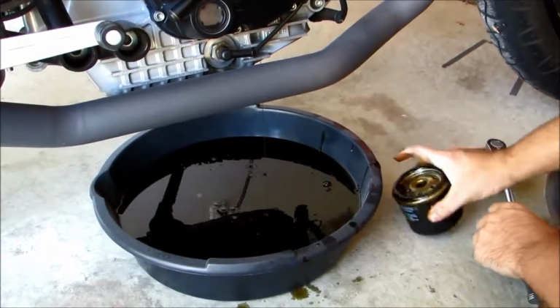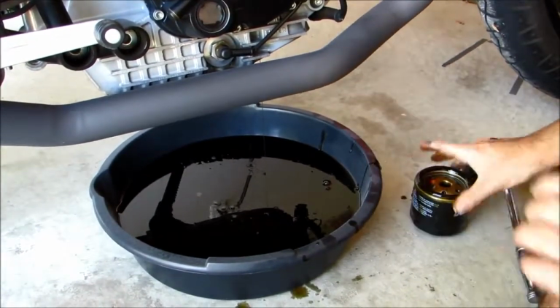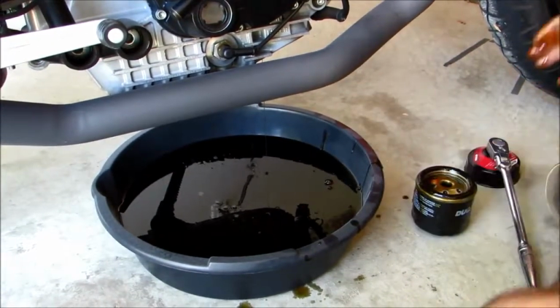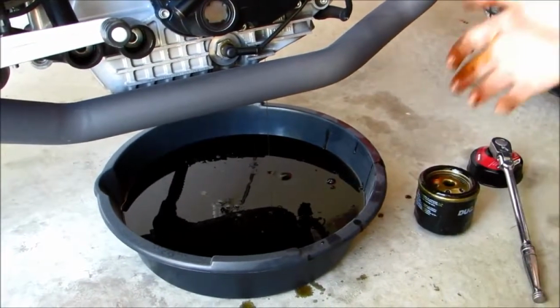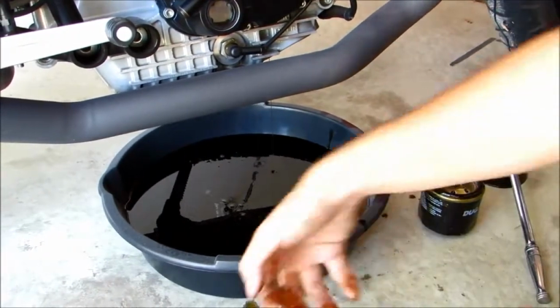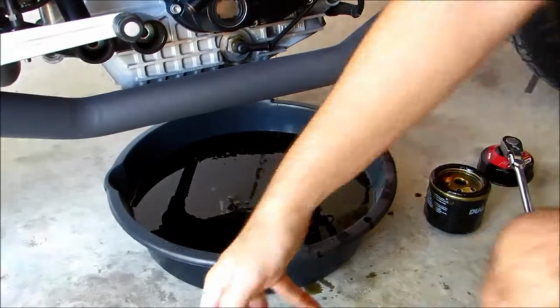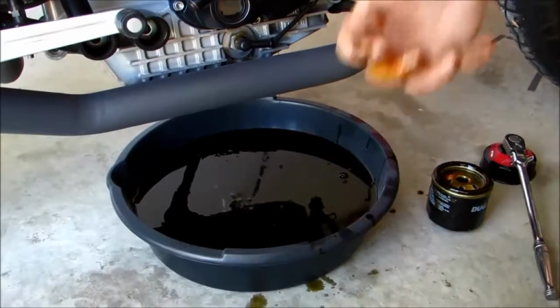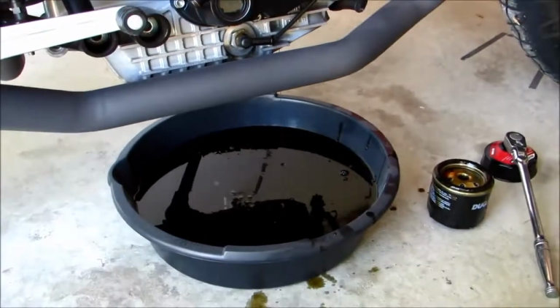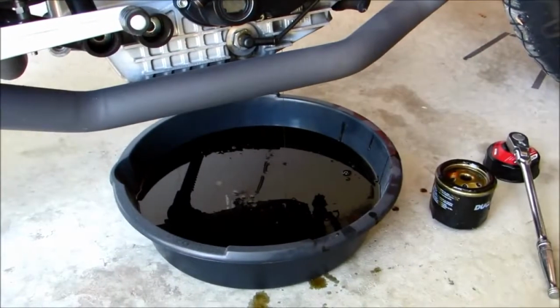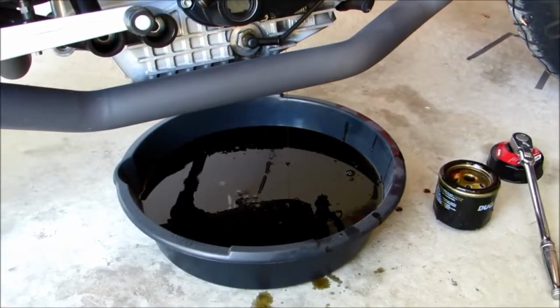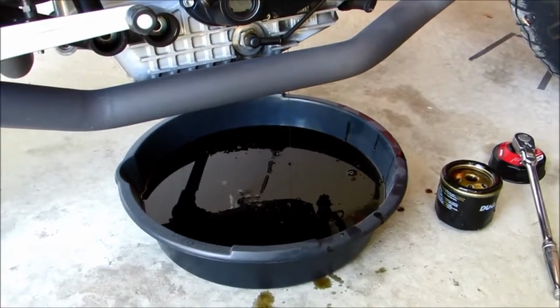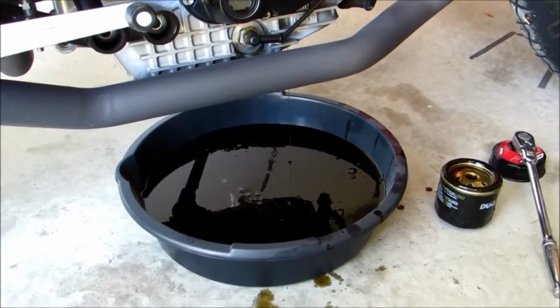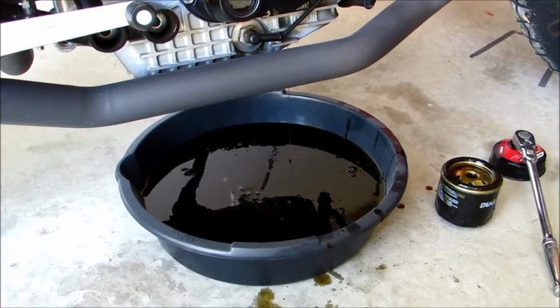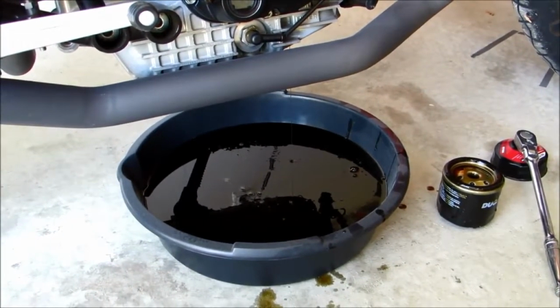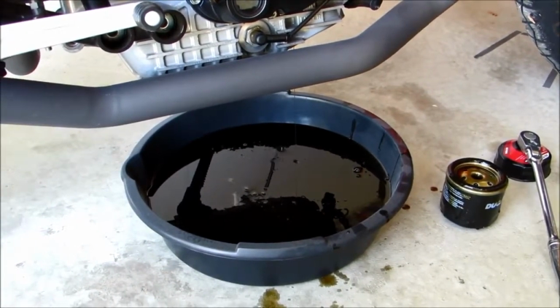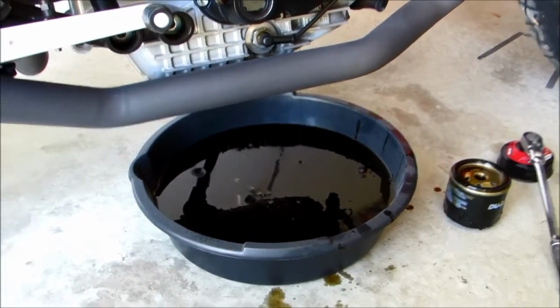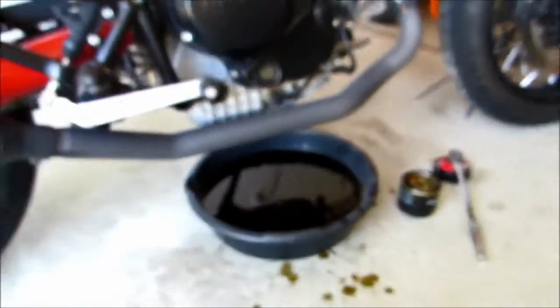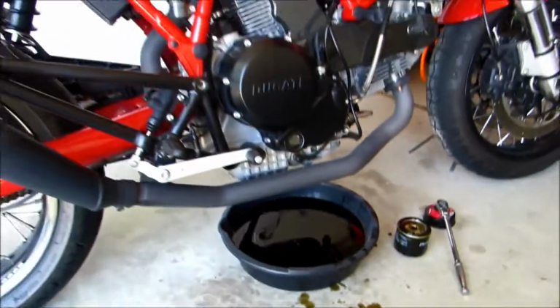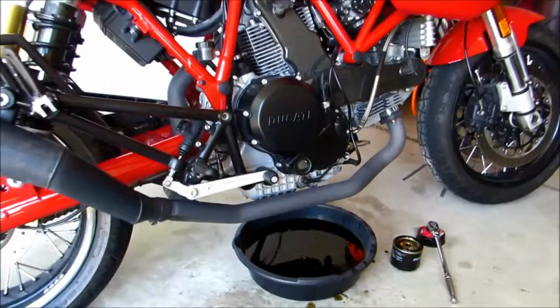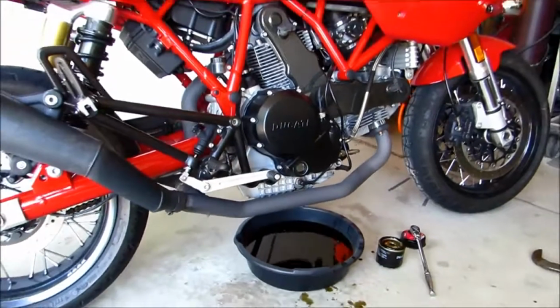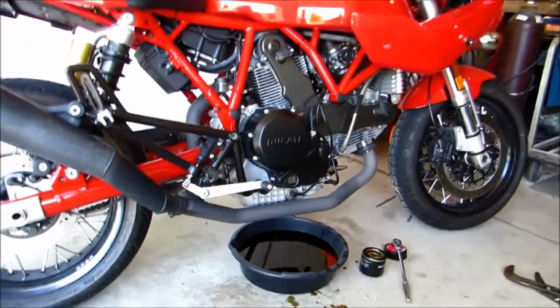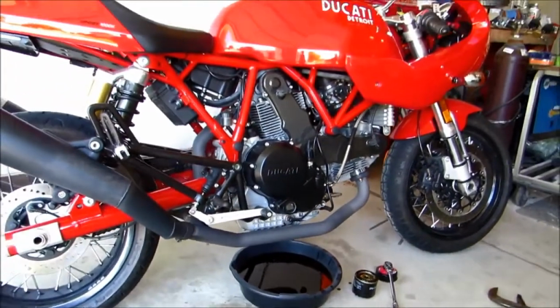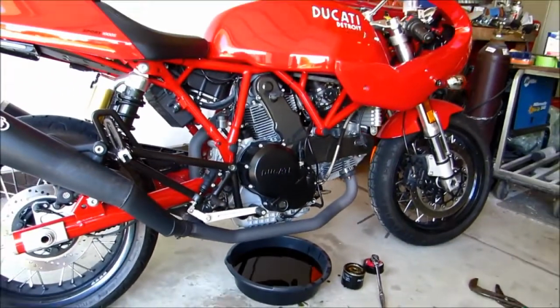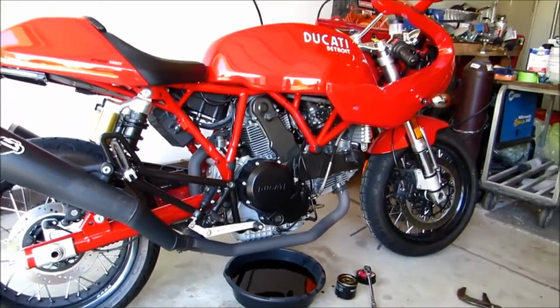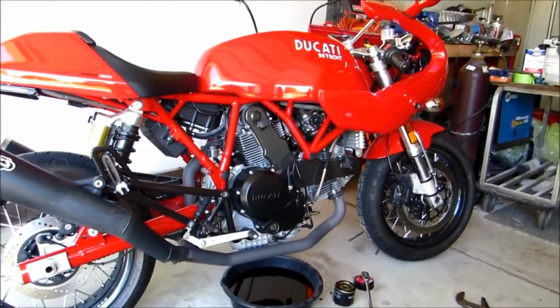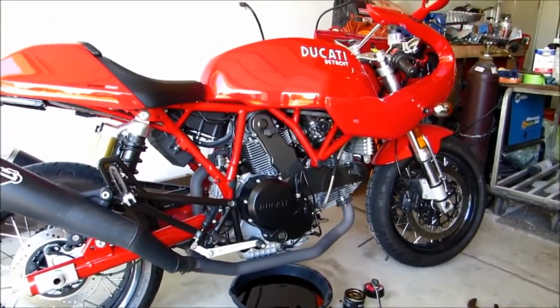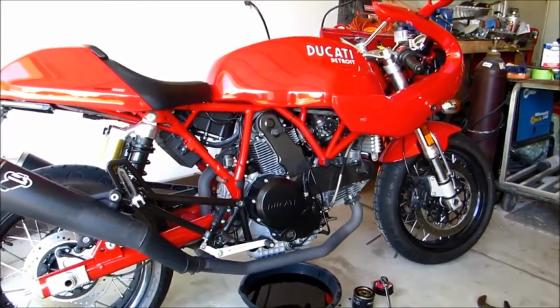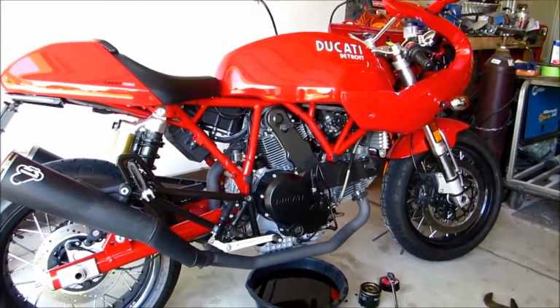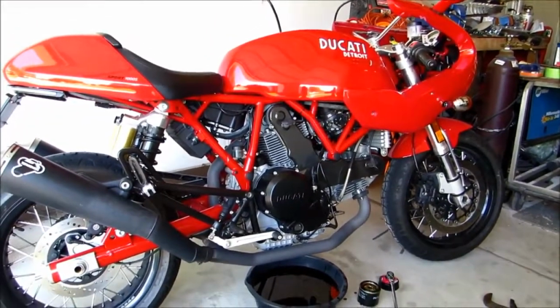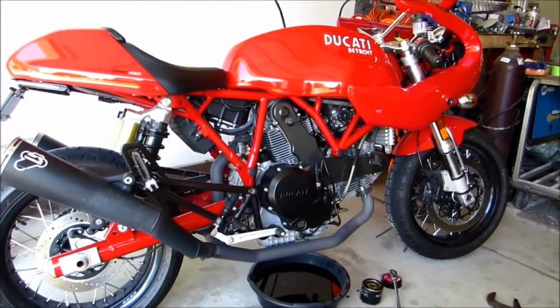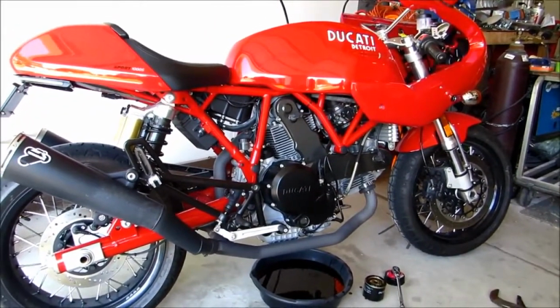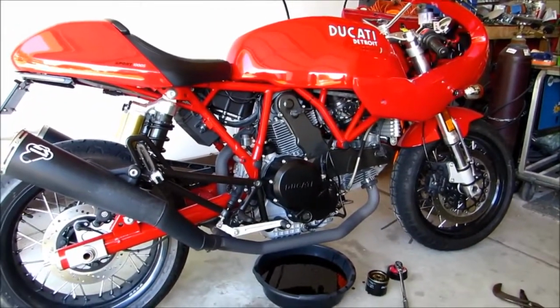So now that both those are out, what we're going to do is take our motorcycle and put it in the upright position so that way all the oil finds its way to the drain plug.